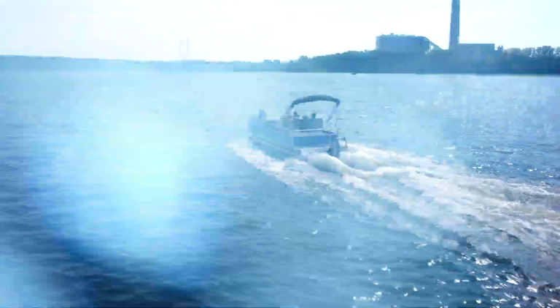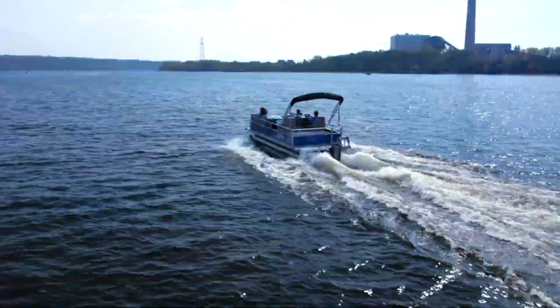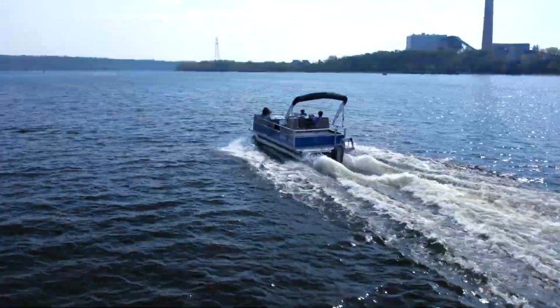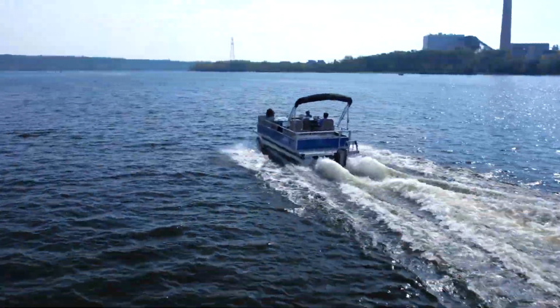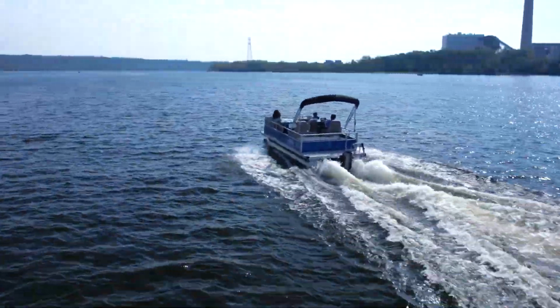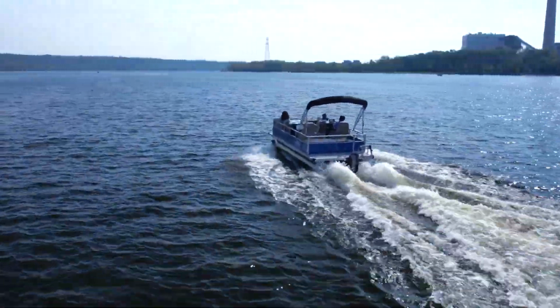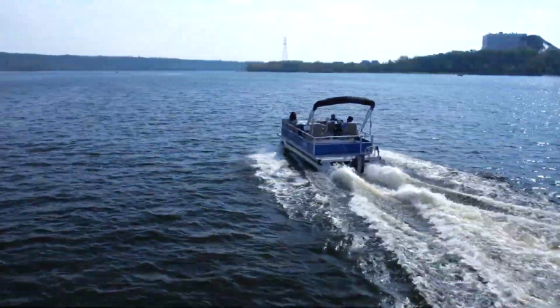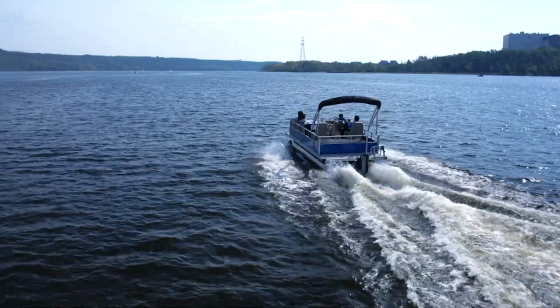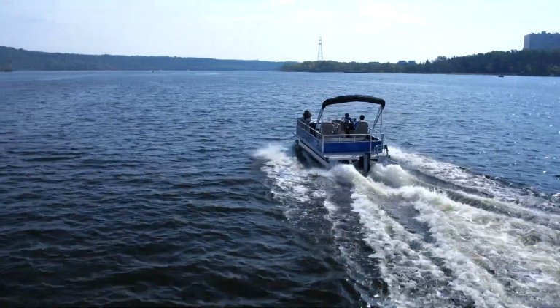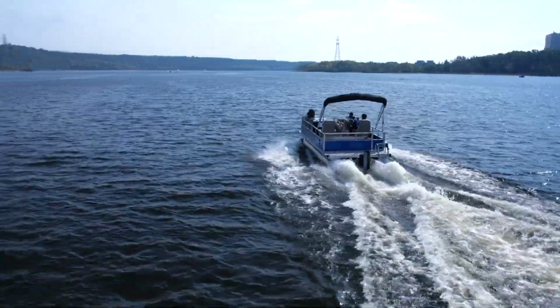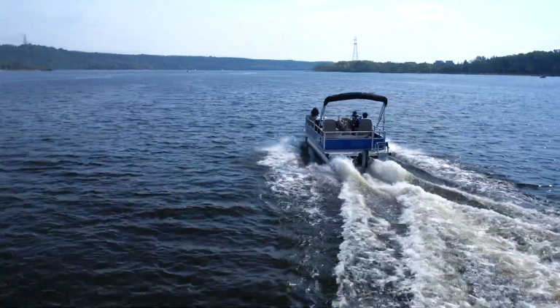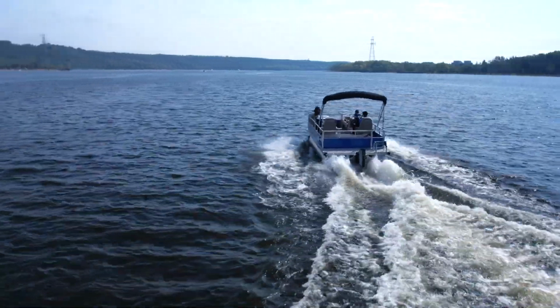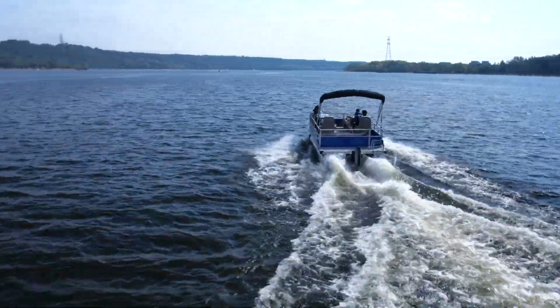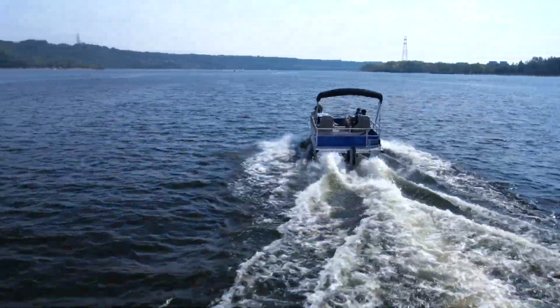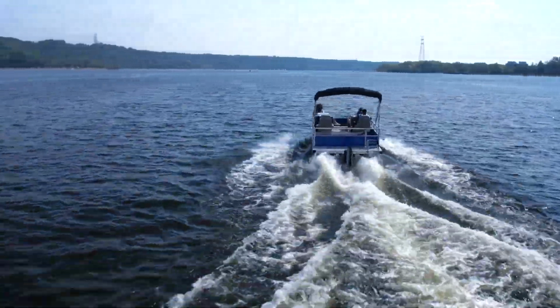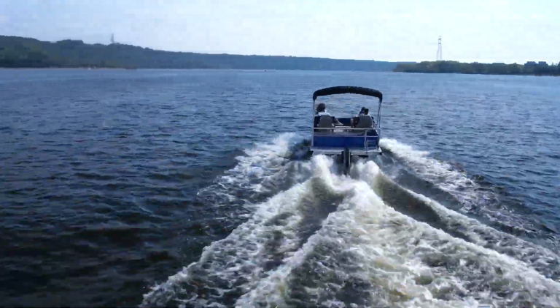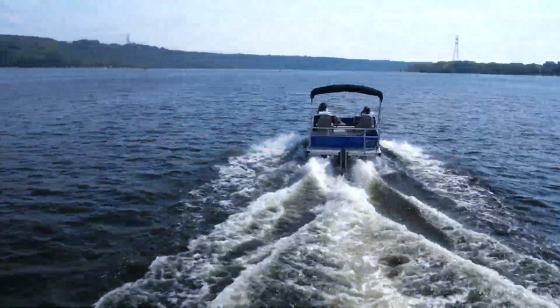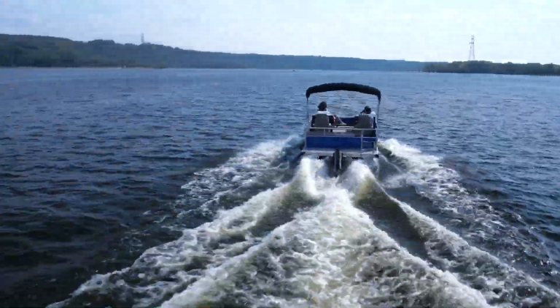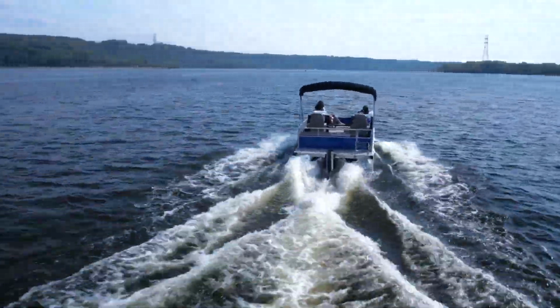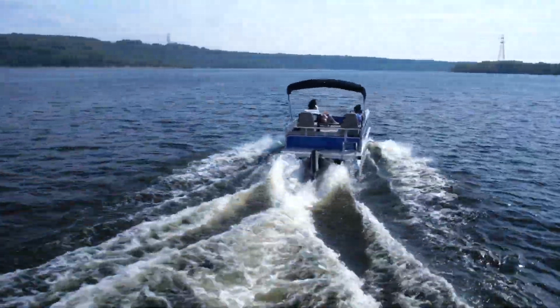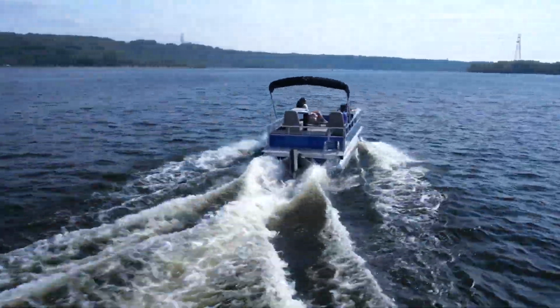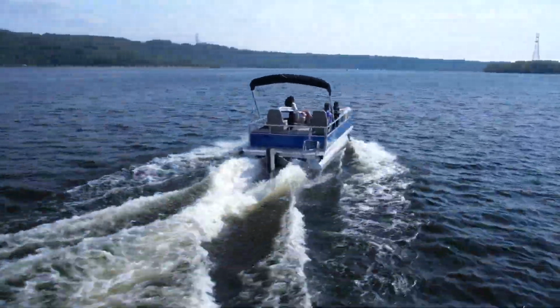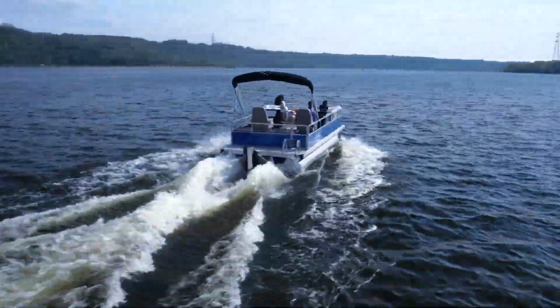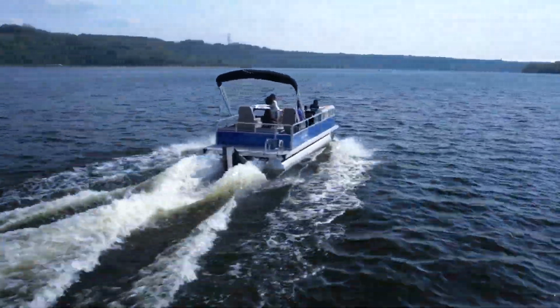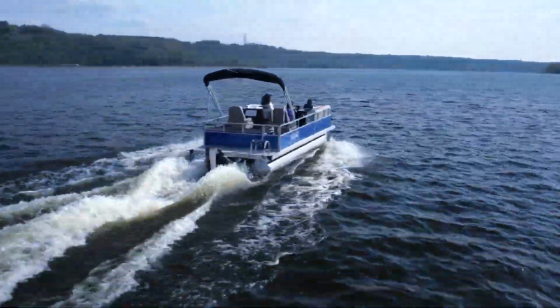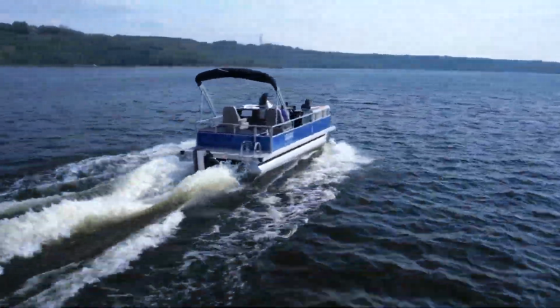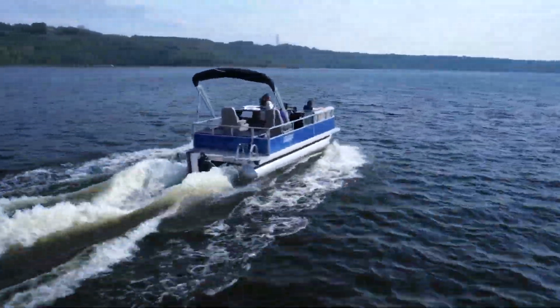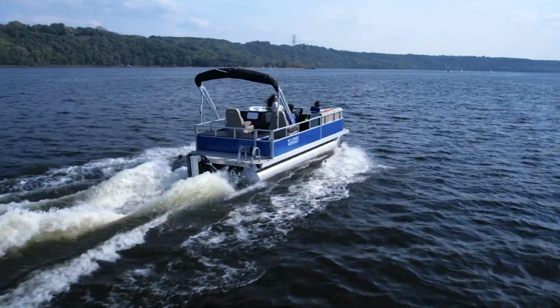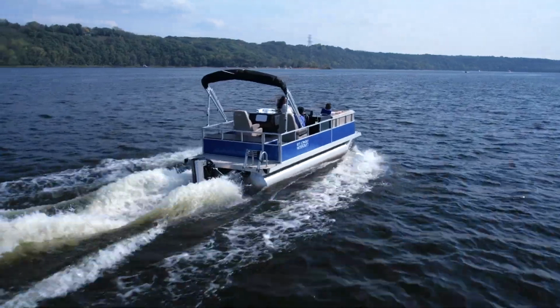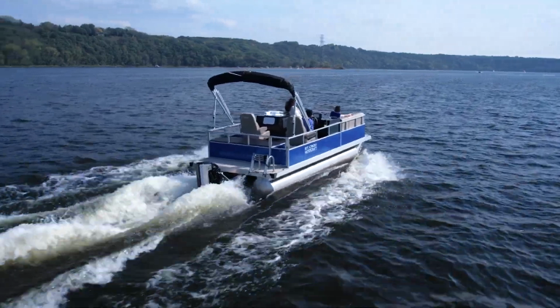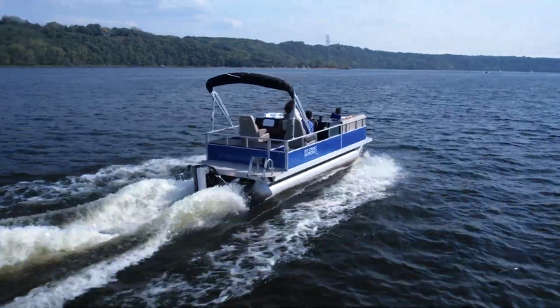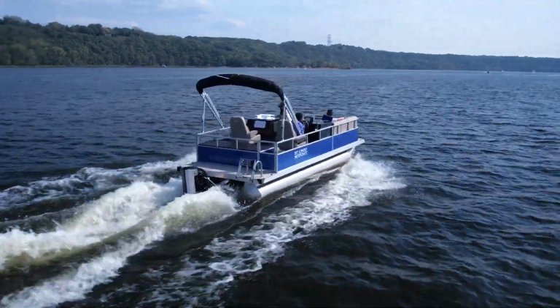Embrace a new era of boating excellence with the X40 and enjoy its unparalleled performance, comfort and intelligence.